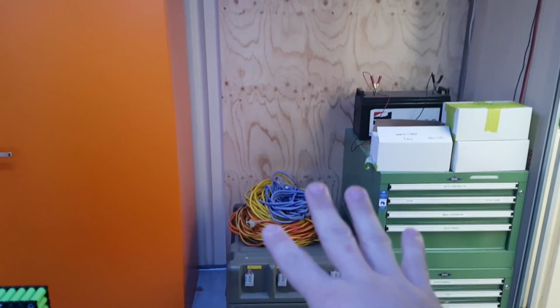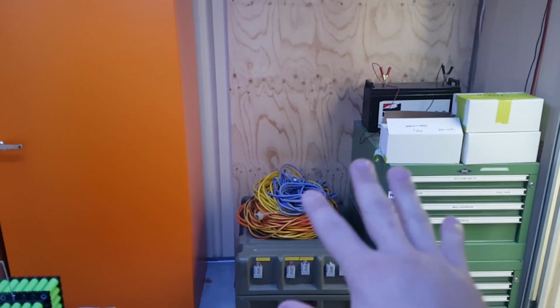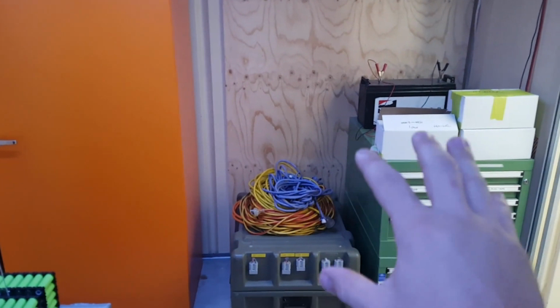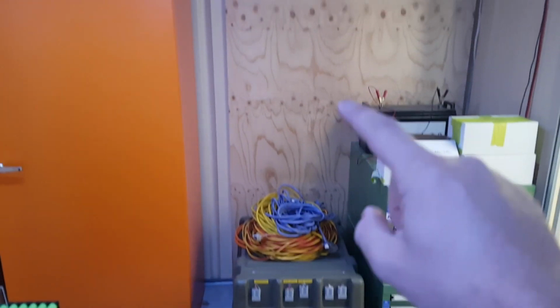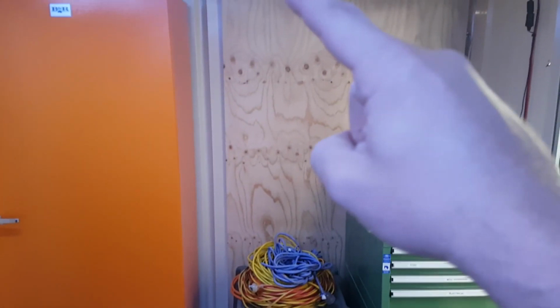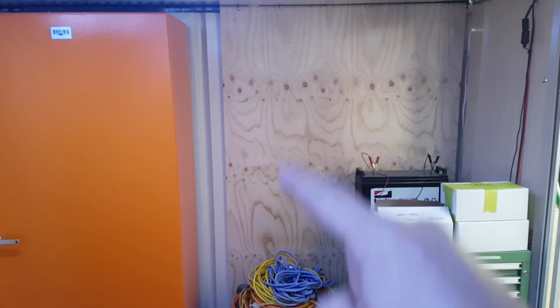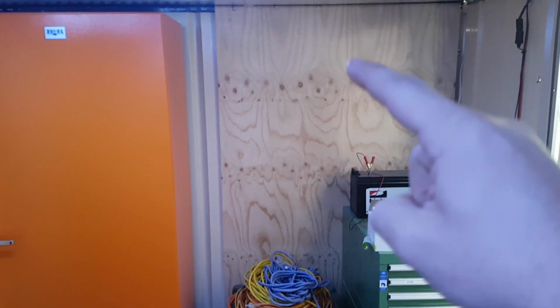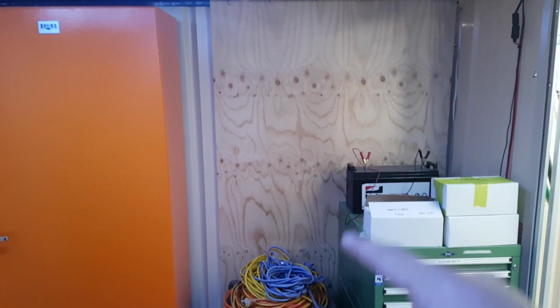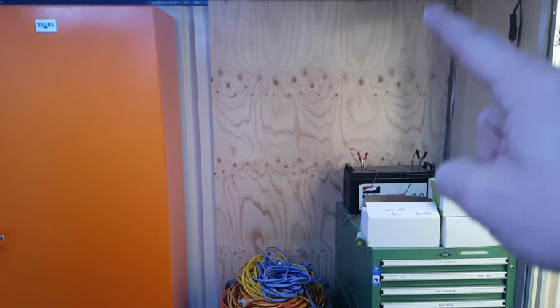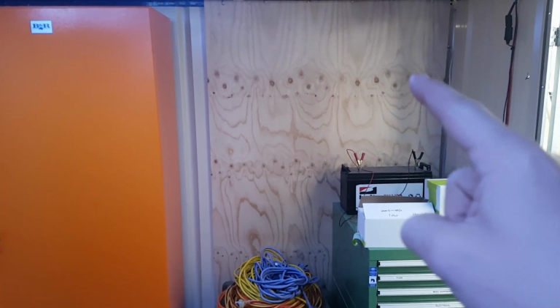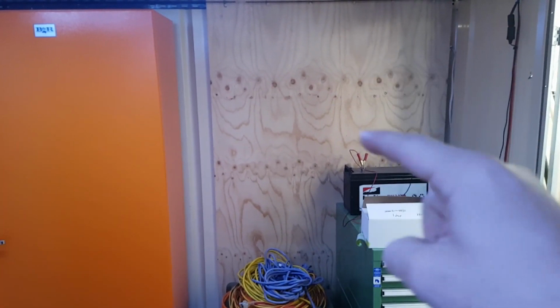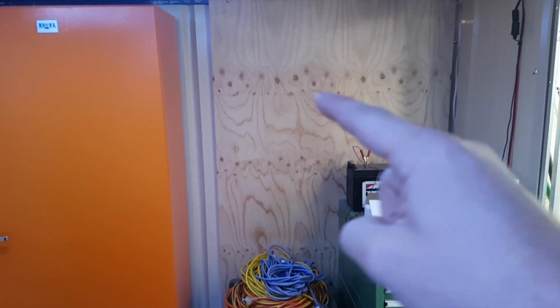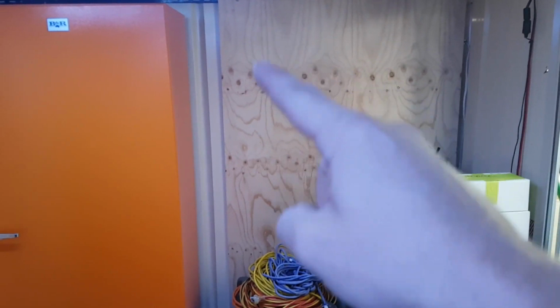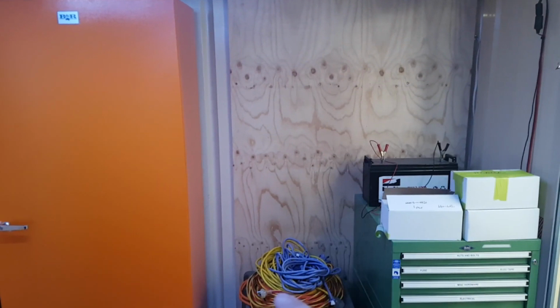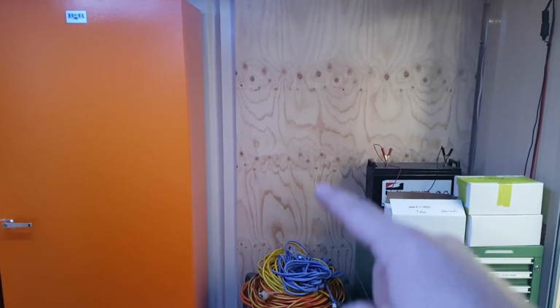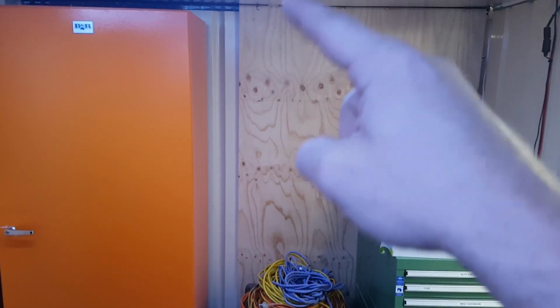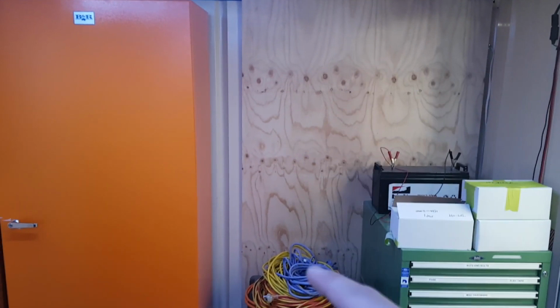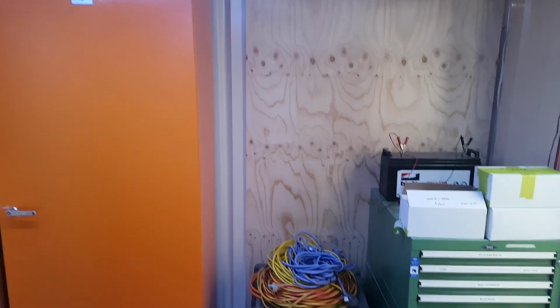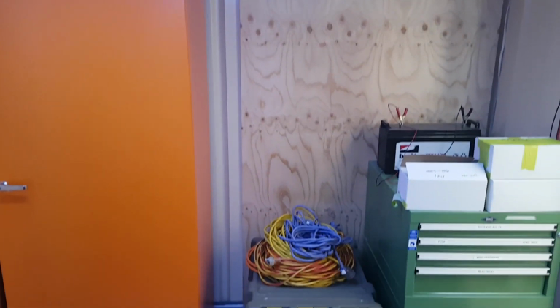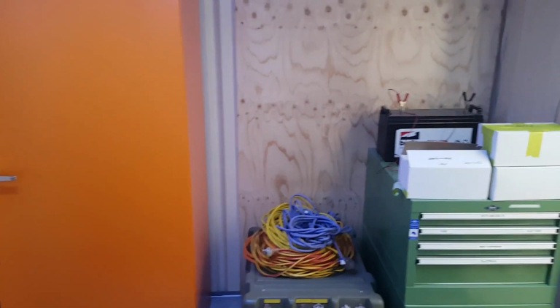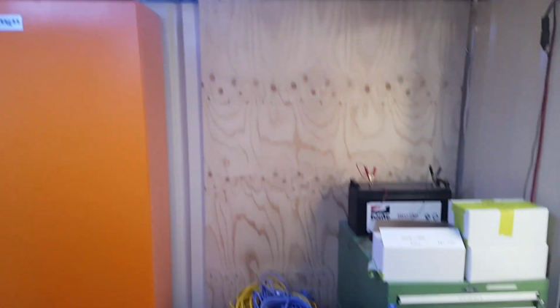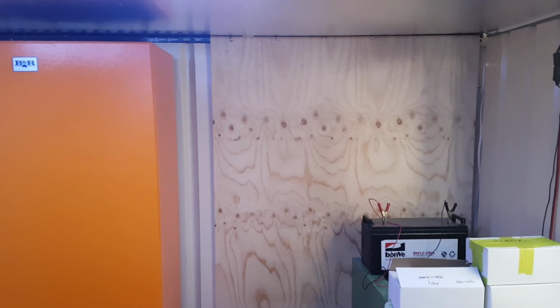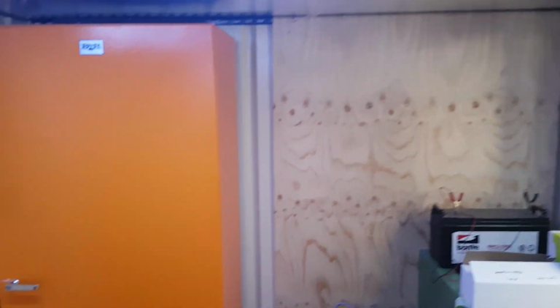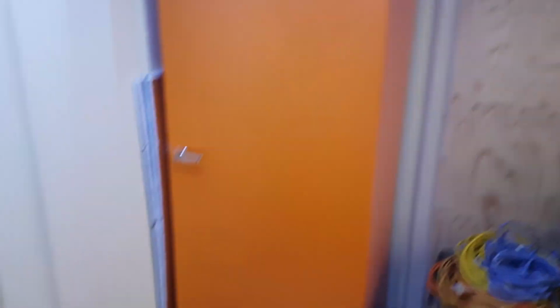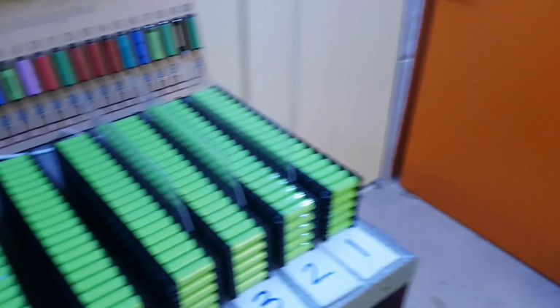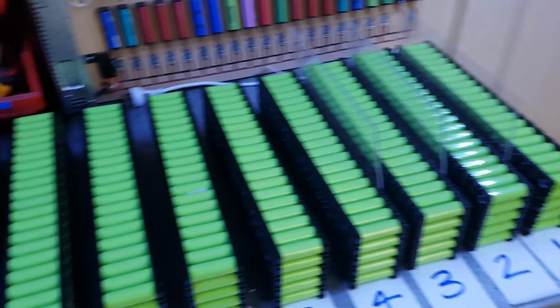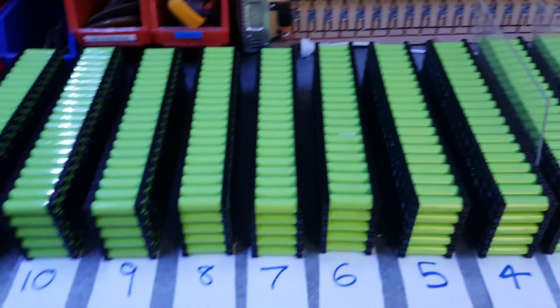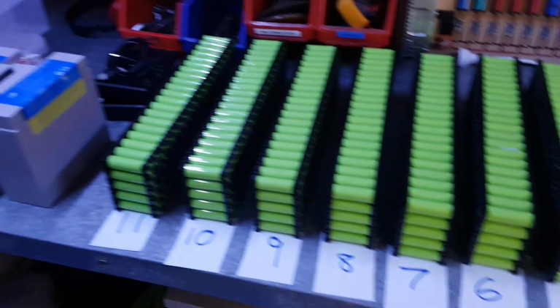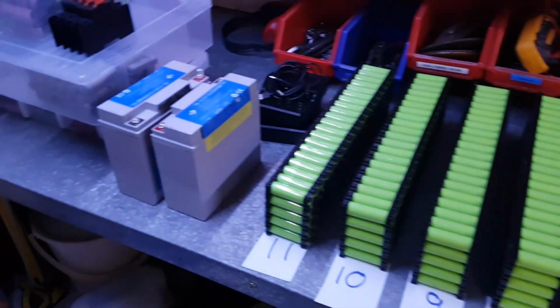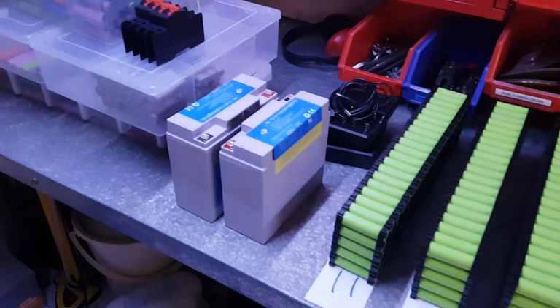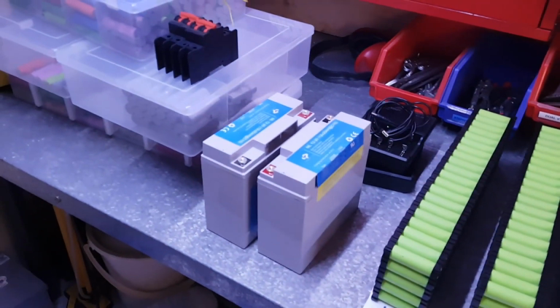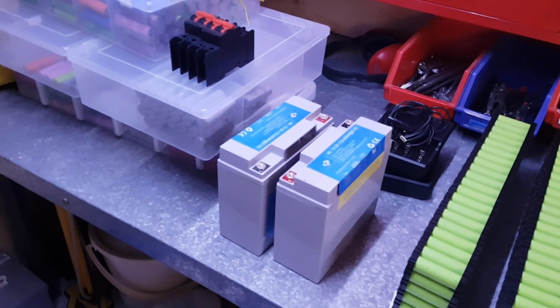All this gear down here is going to disappear and we're going to mount three lengths of C-channel, mount the inverter up here, and then use all the other gear in this room here. That's where the magic is going to happen.